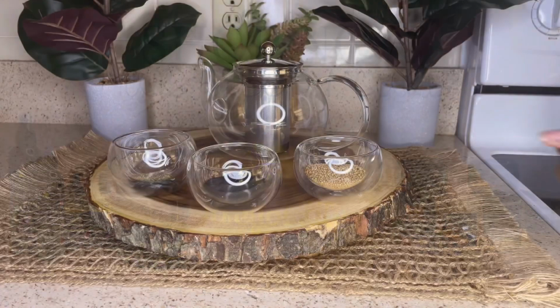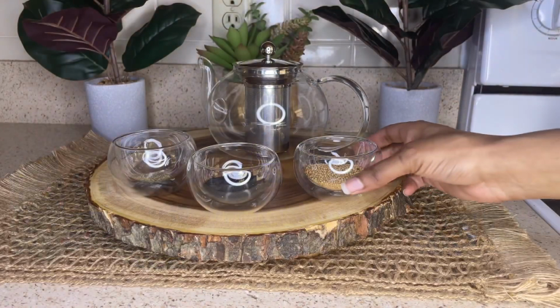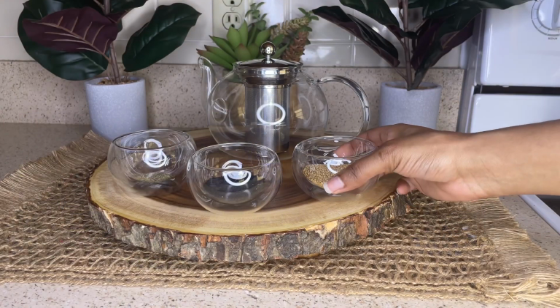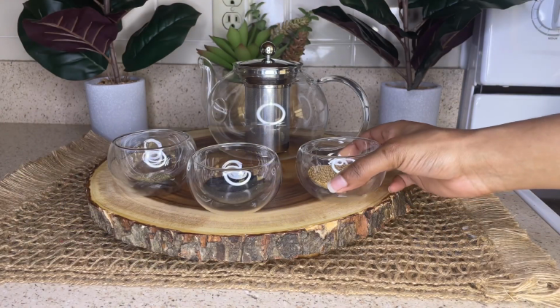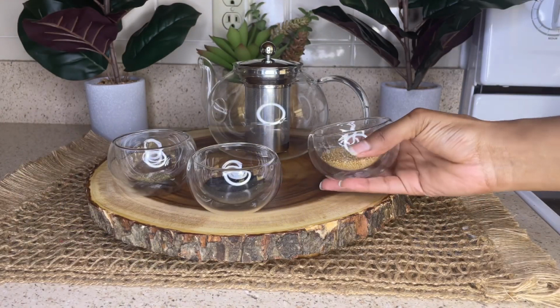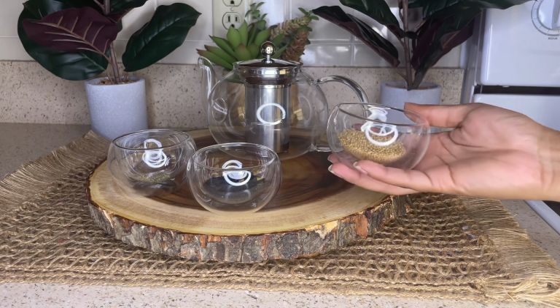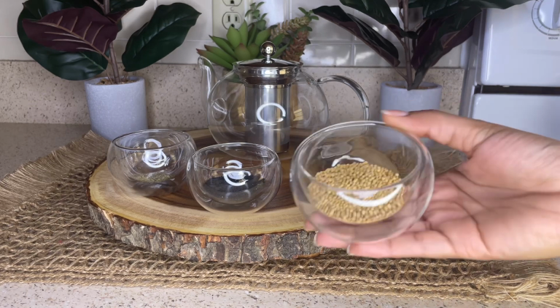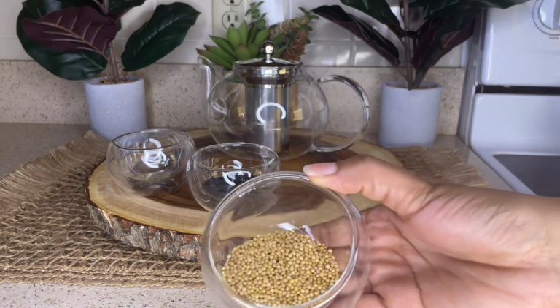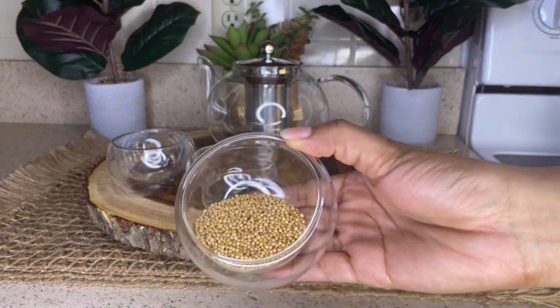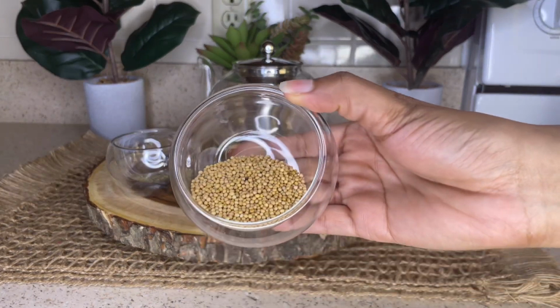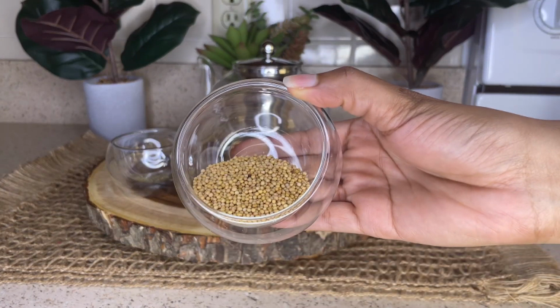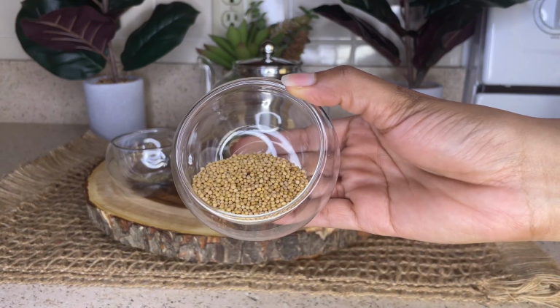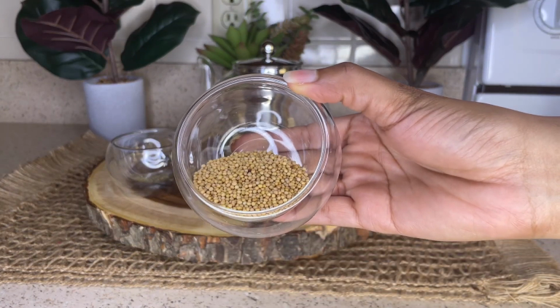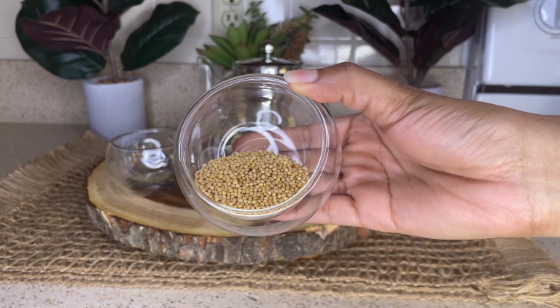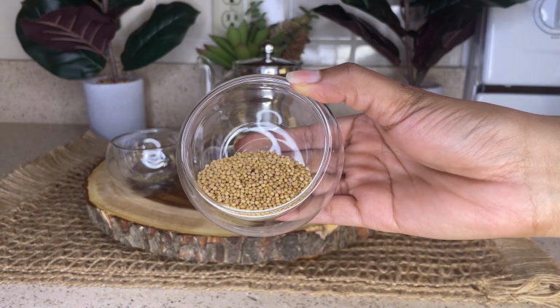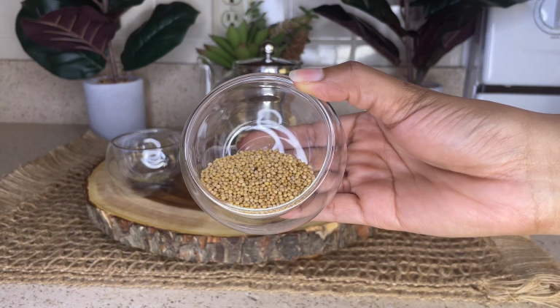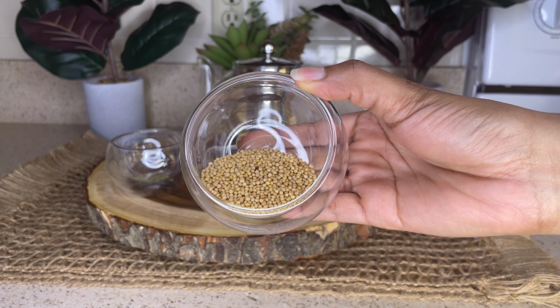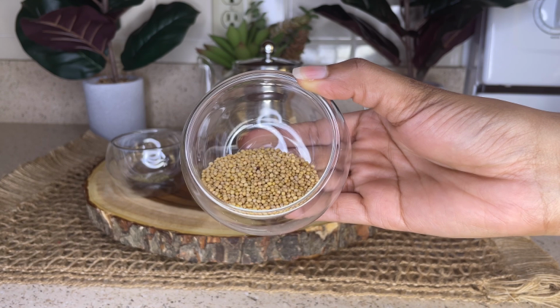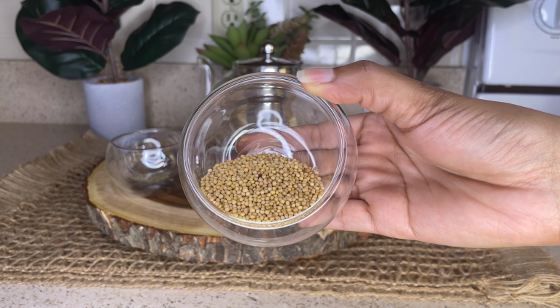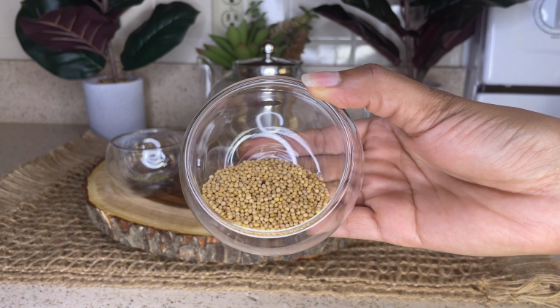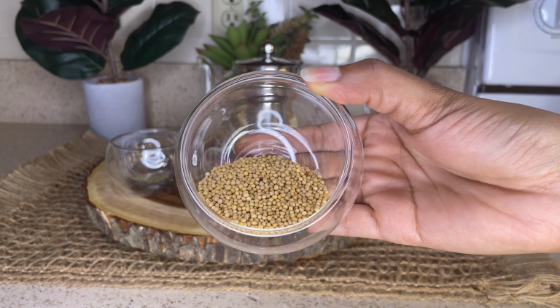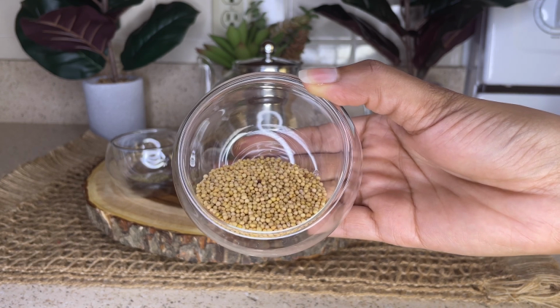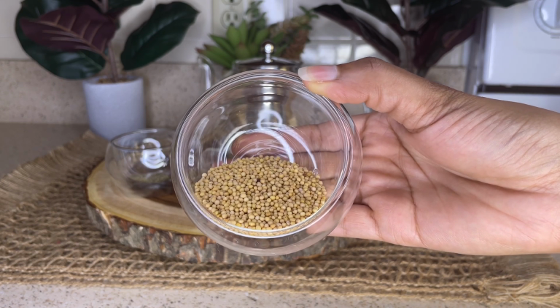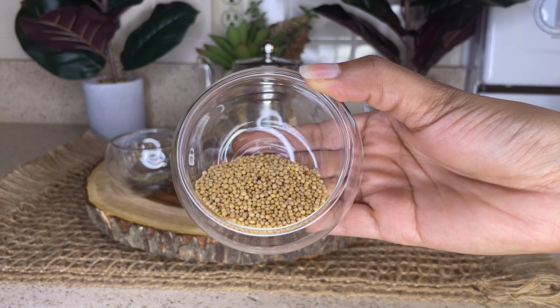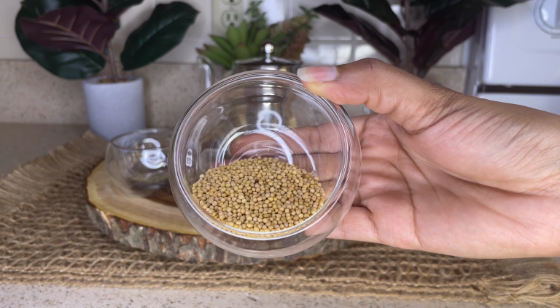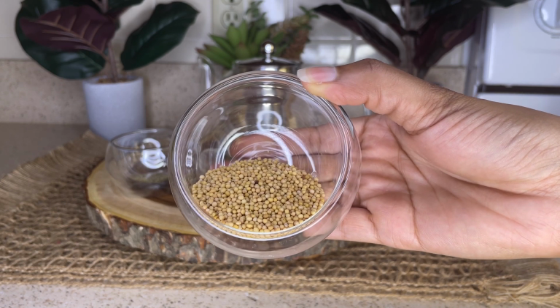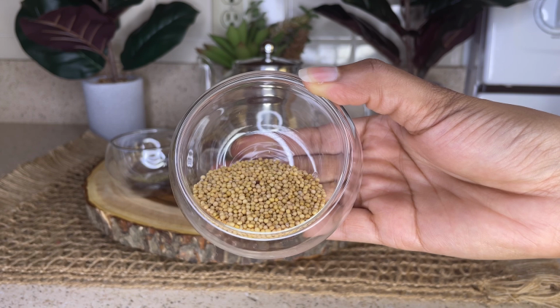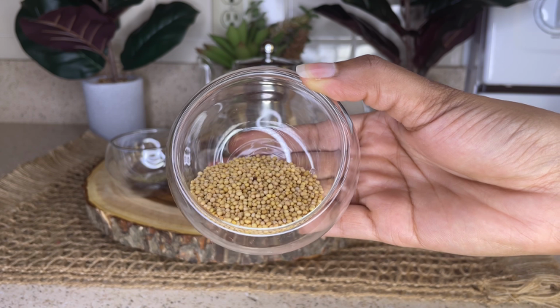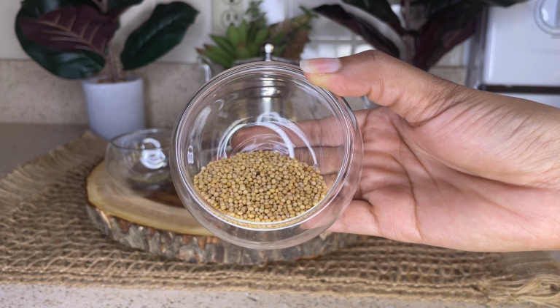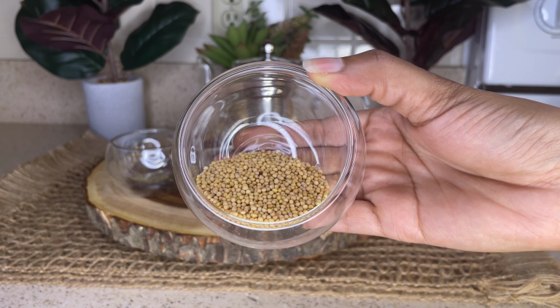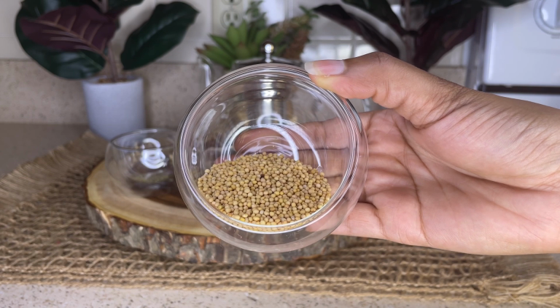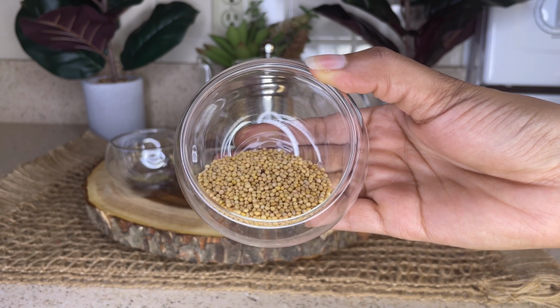The first ingredient that you're going to need for this DIY is going to be two tablespoons of yellow mustard seeds. Mustard seeds can do wonders for the health of your scalp and overall hair. Those struggling with weak and brittle hair may rejoice.